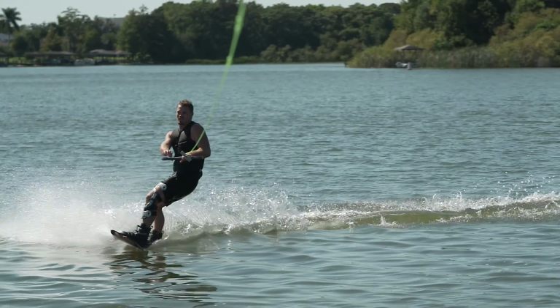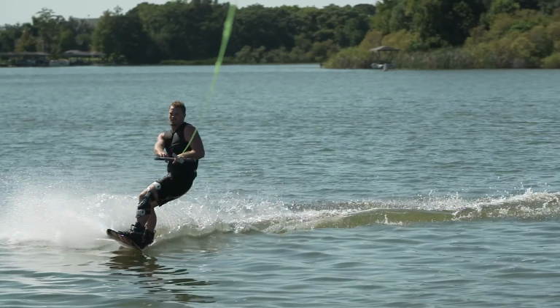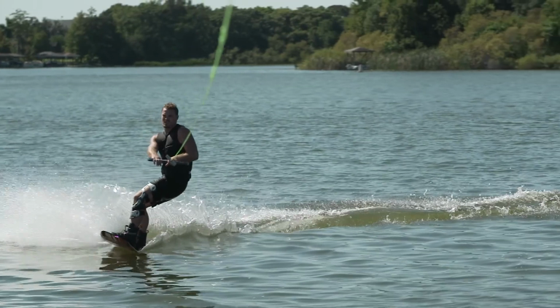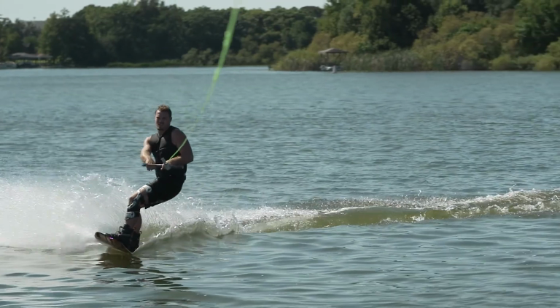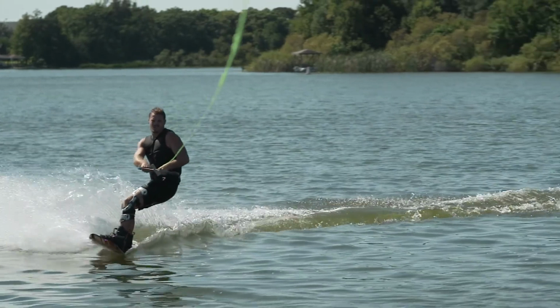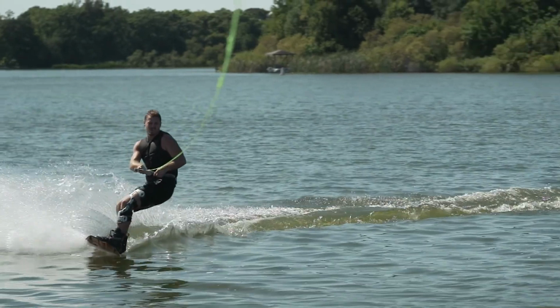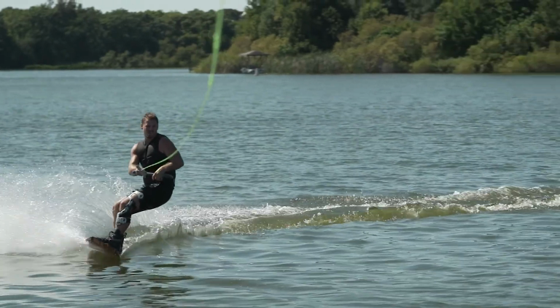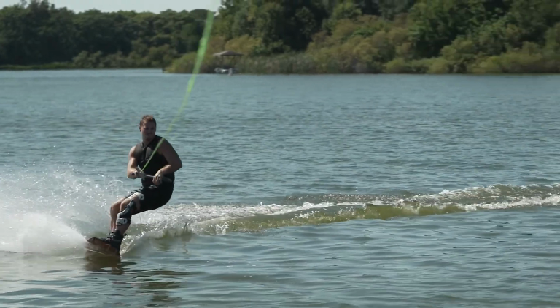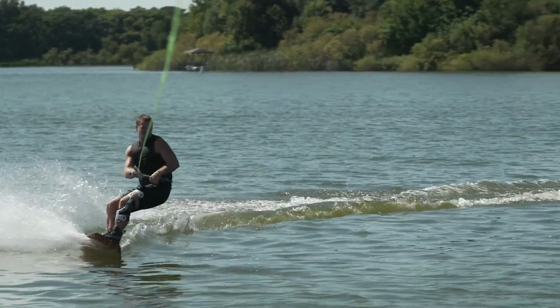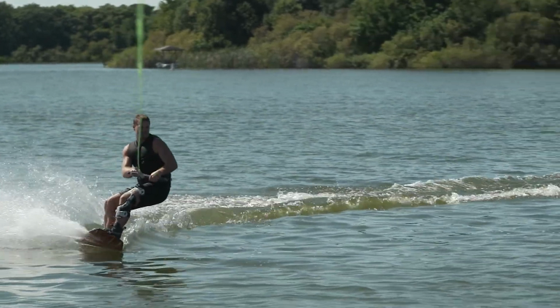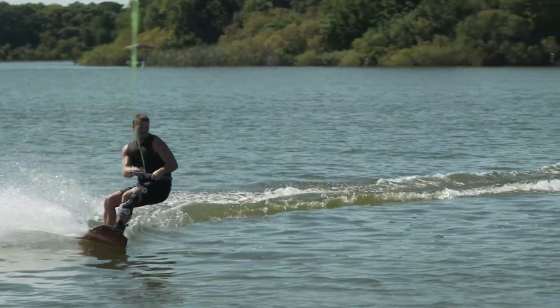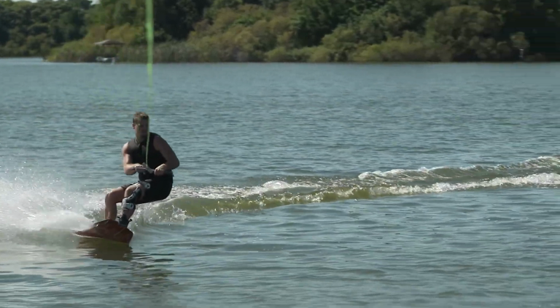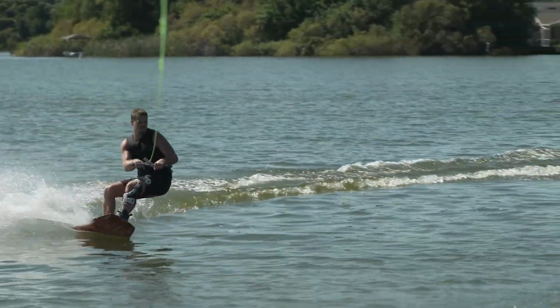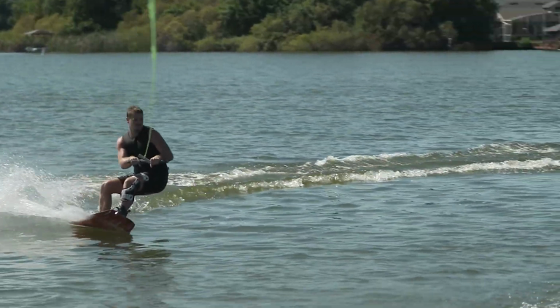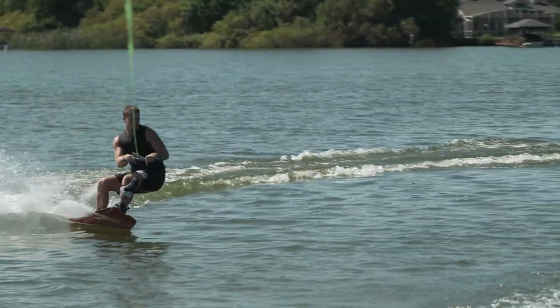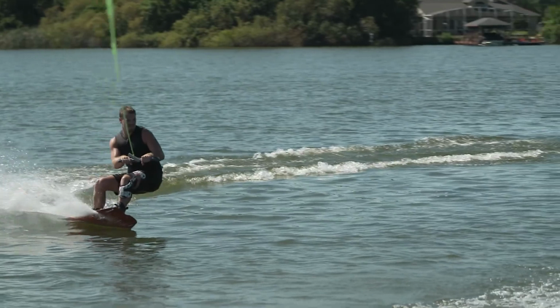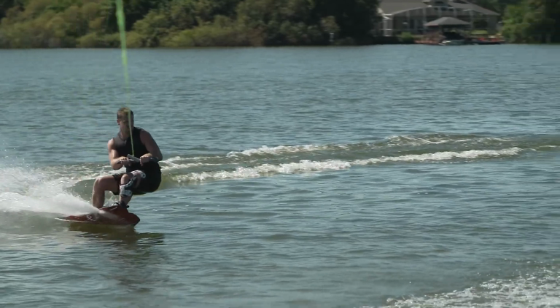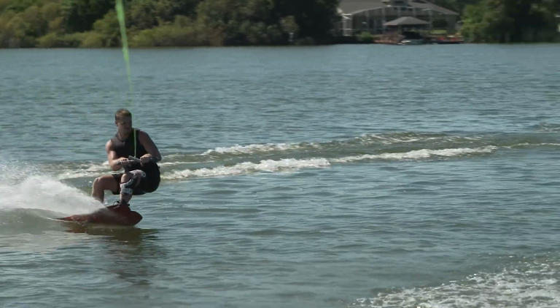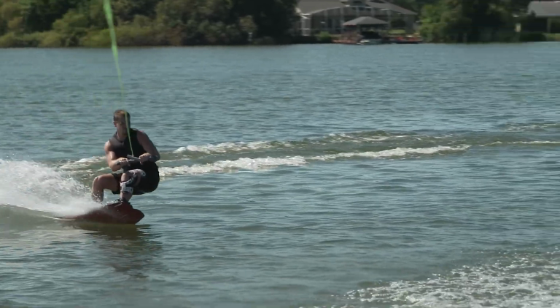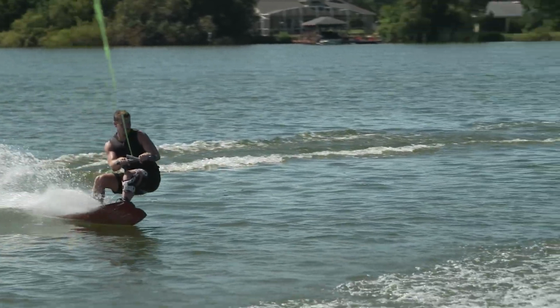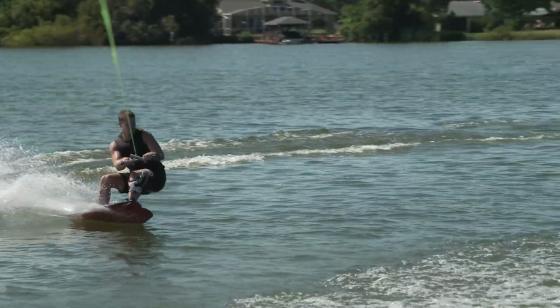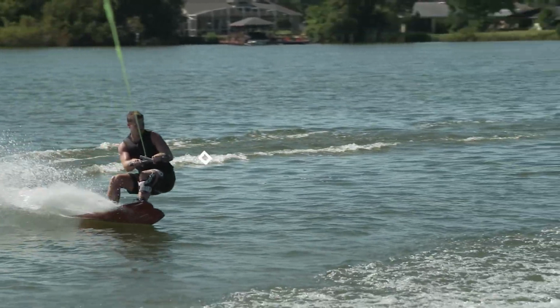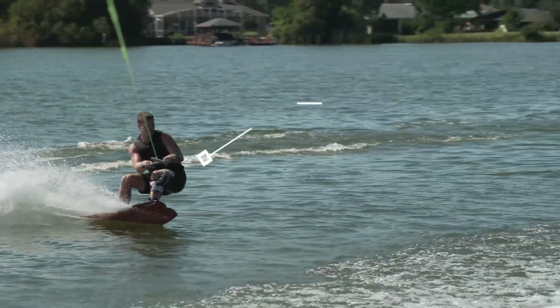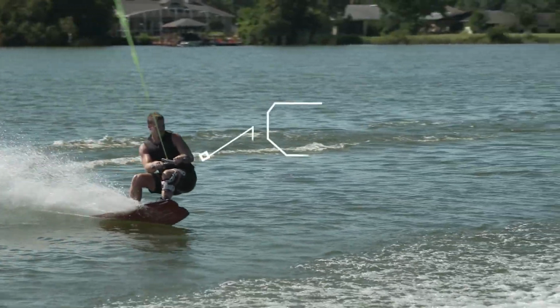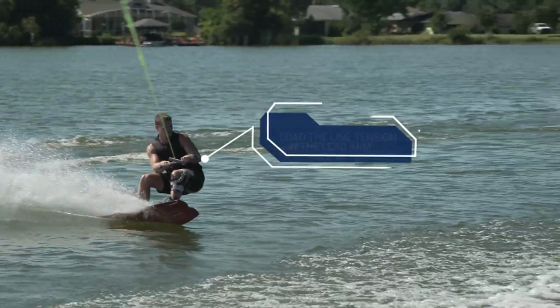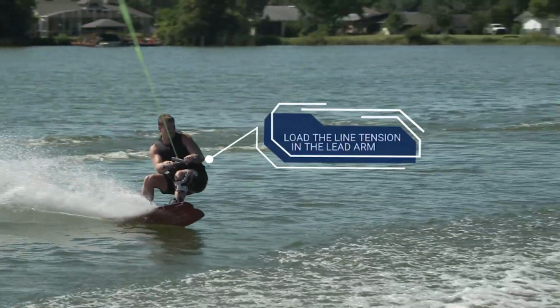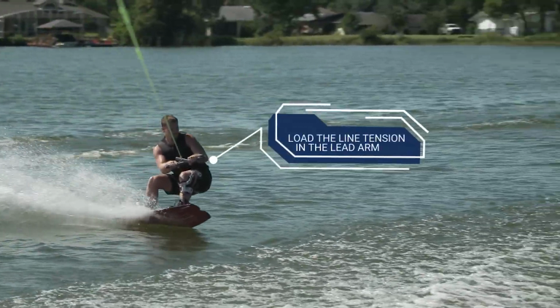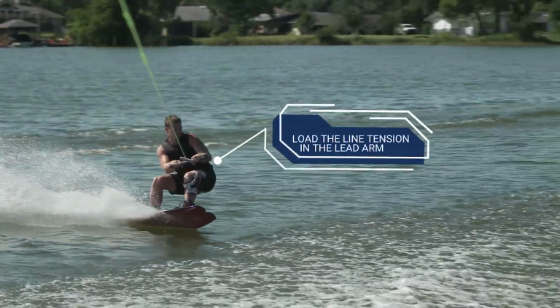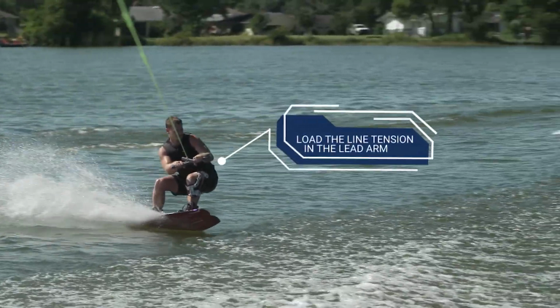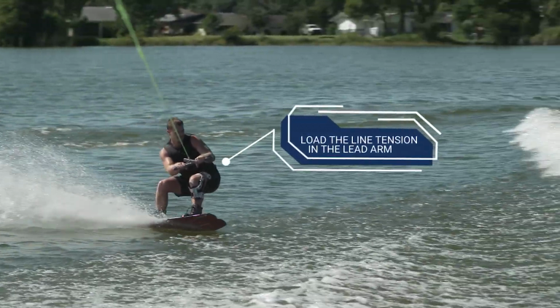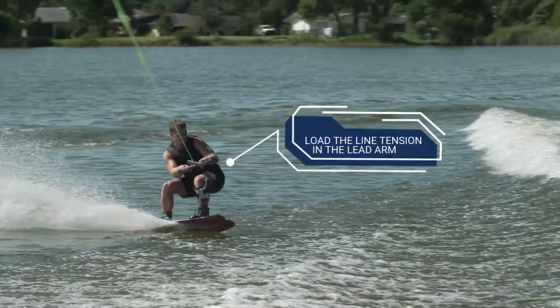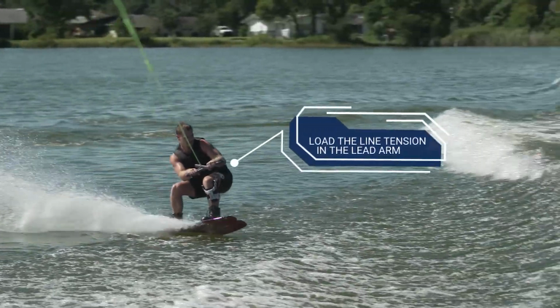Start at the apex of your cut and pick an edge speed that will comfortably land you on the downside of the wake. Begin your cut and load the line tension in the lead arm.